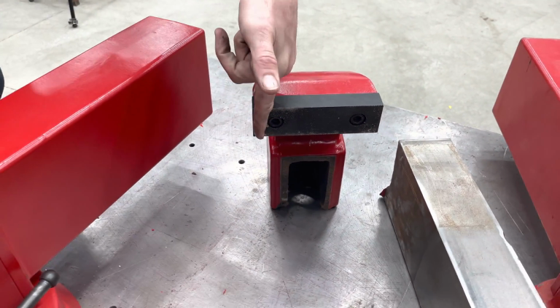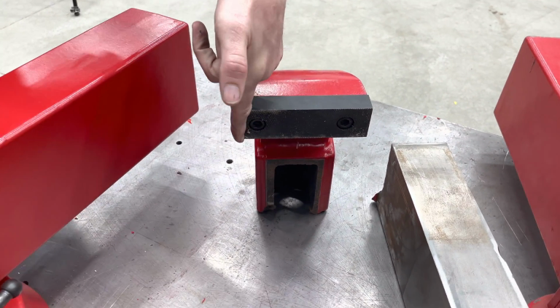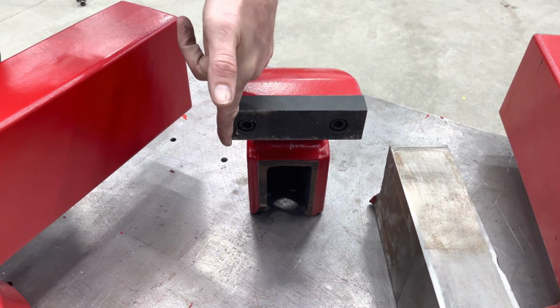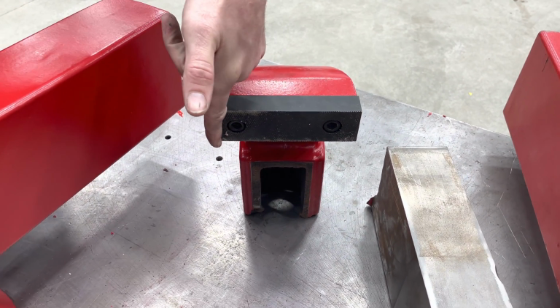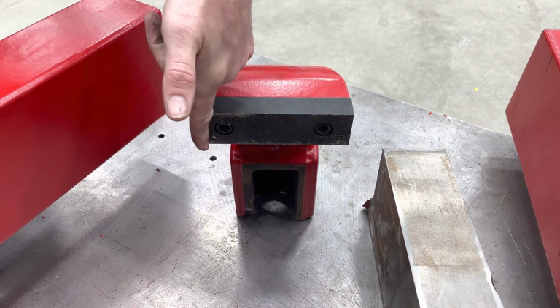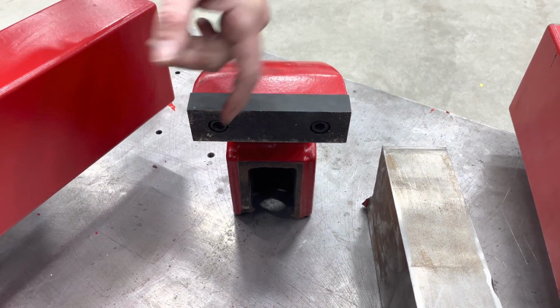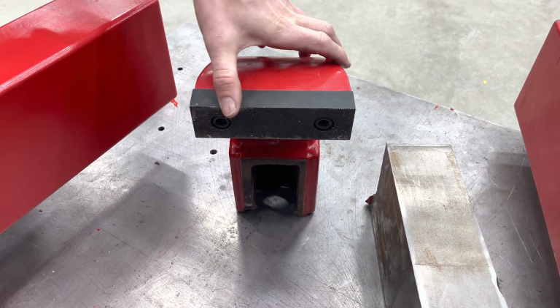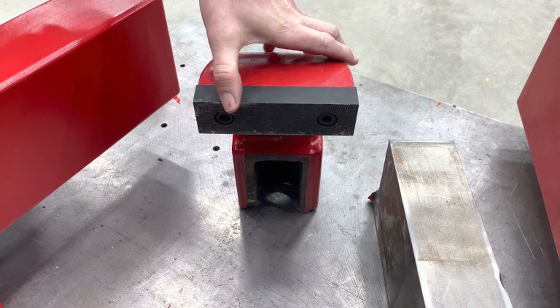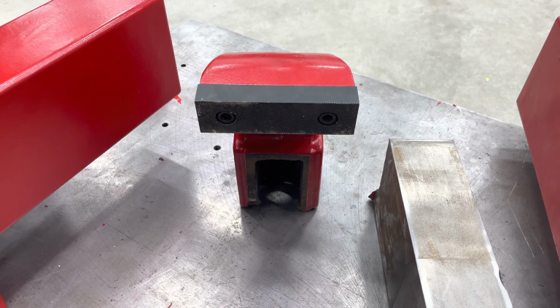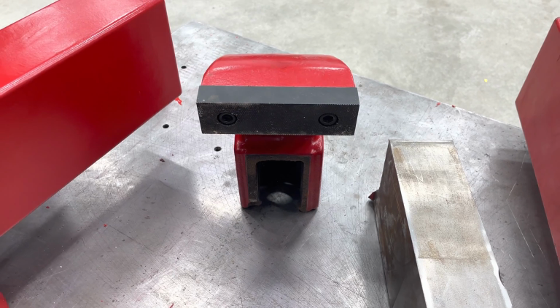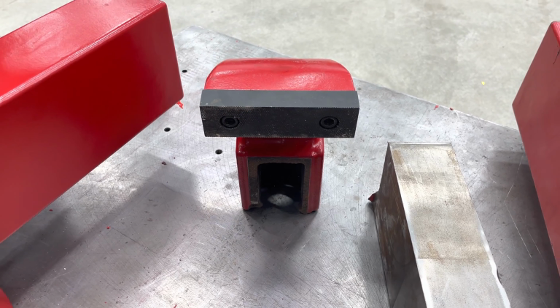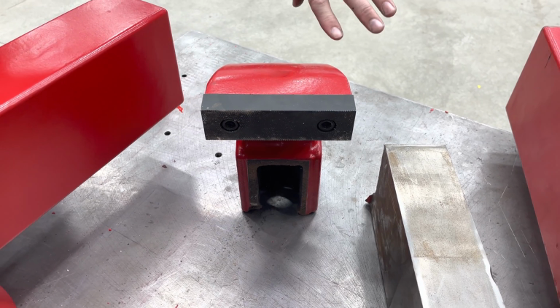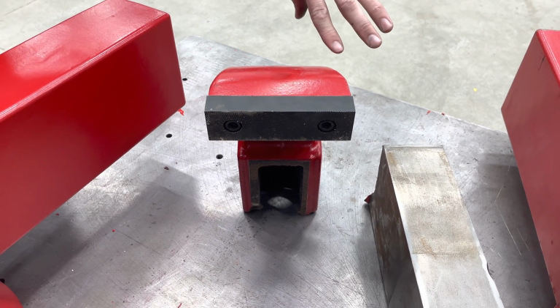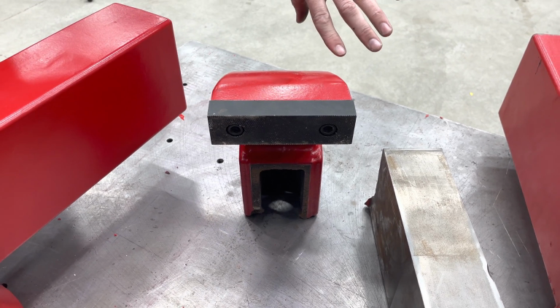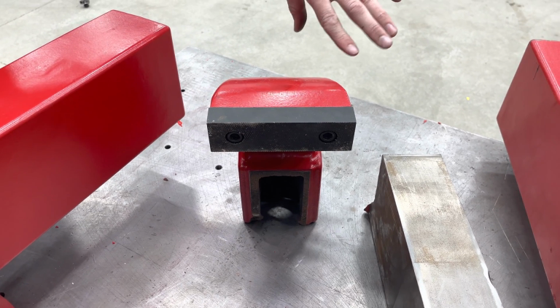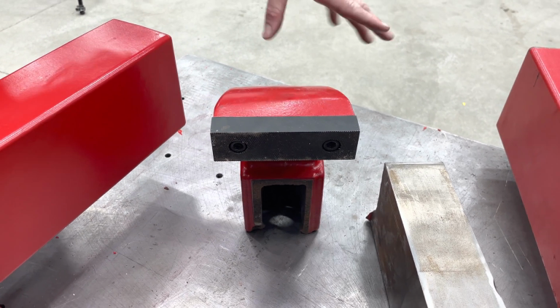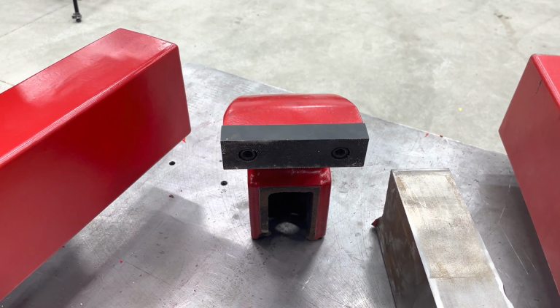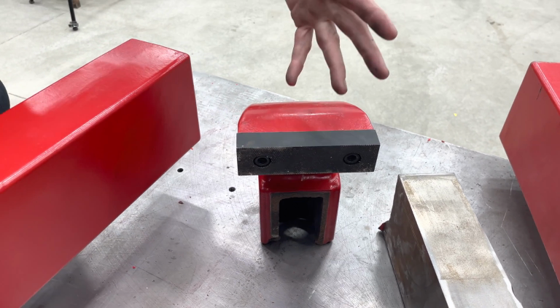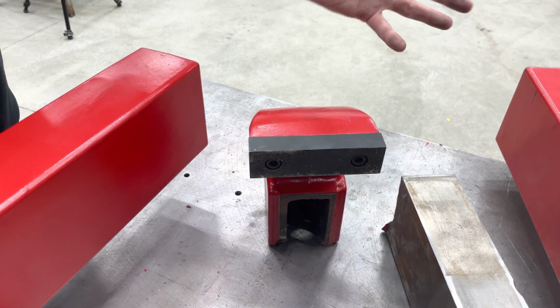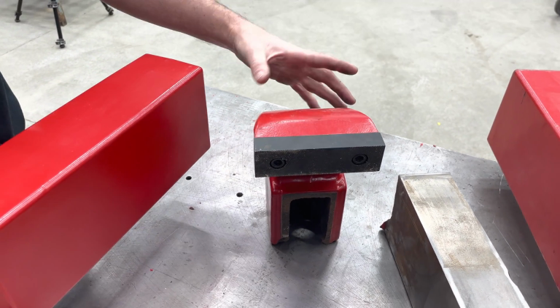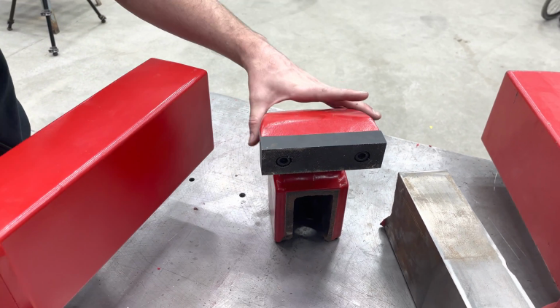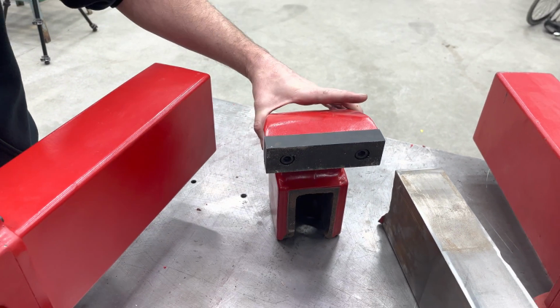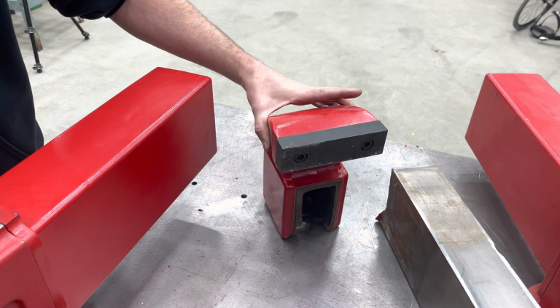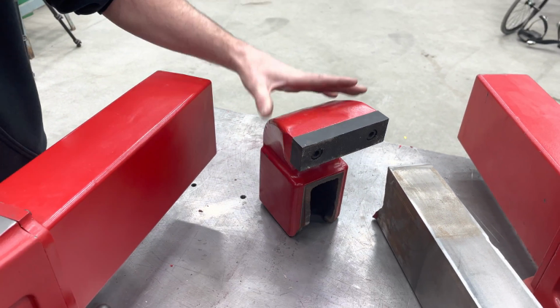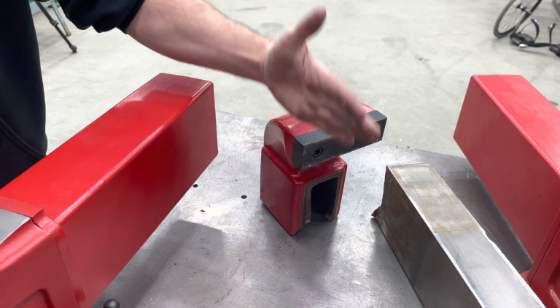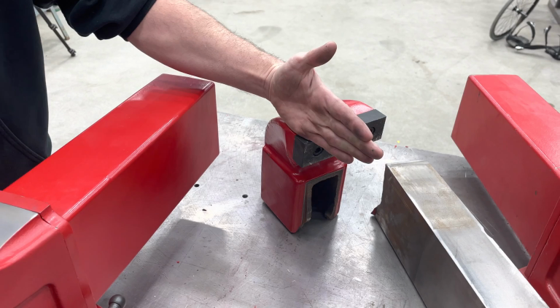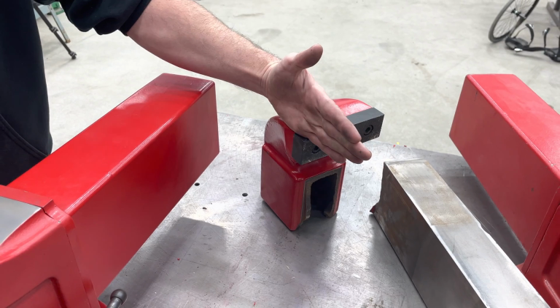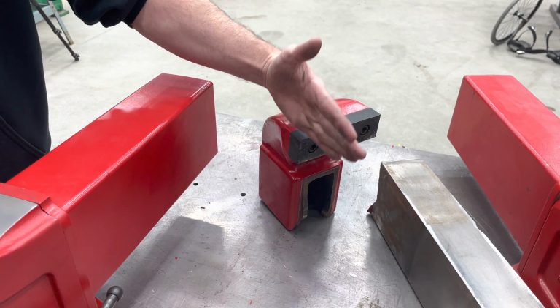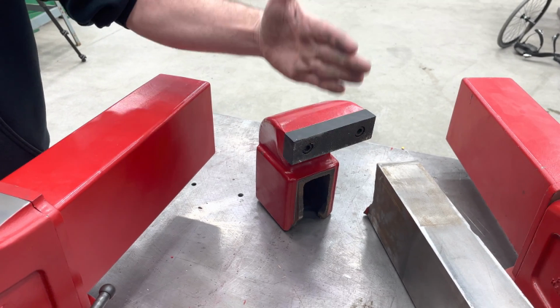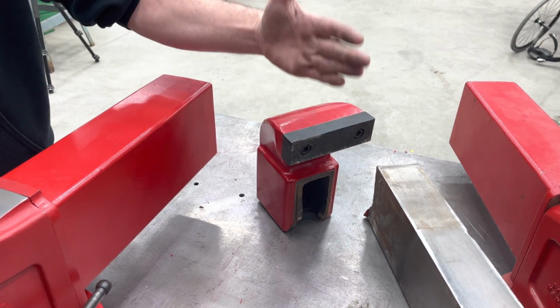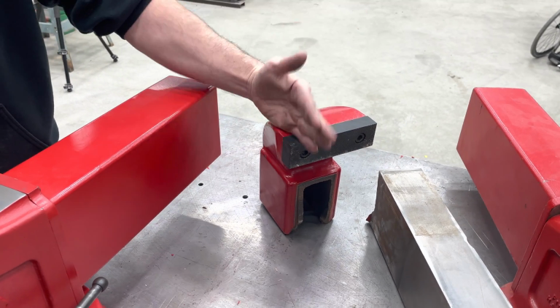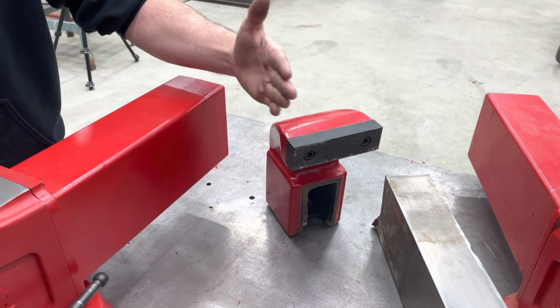I put something right here on the edge and I literally just twisted it off with a 12-foot cheater bar, of course. But that's how you're able to shear the head off.